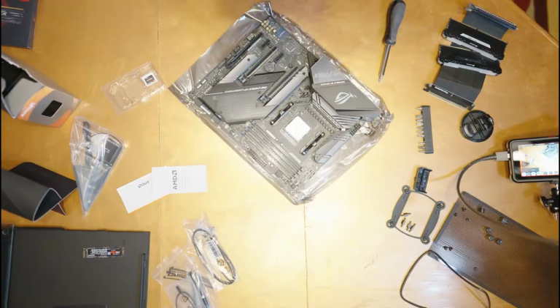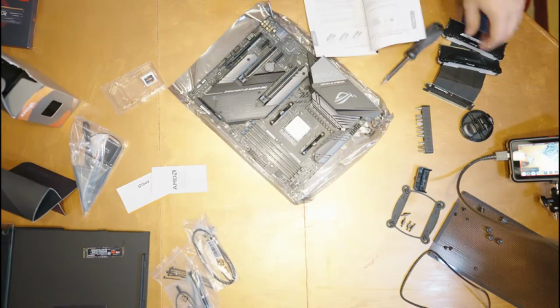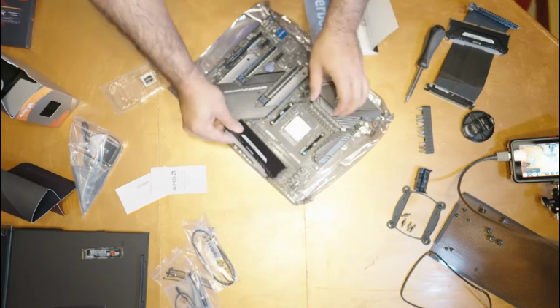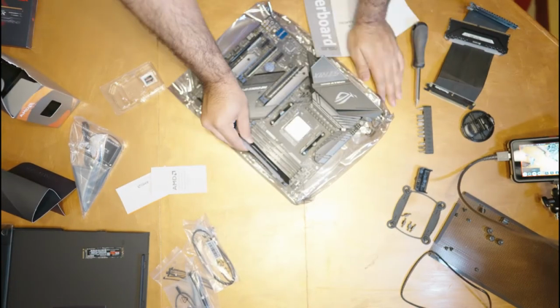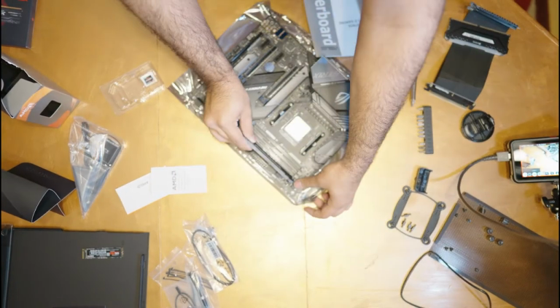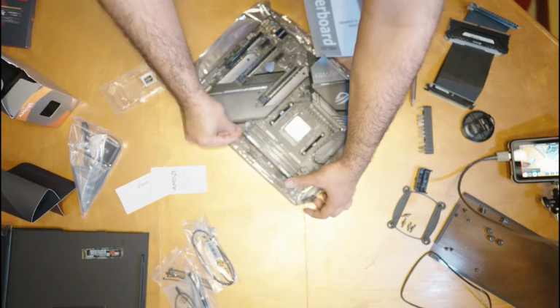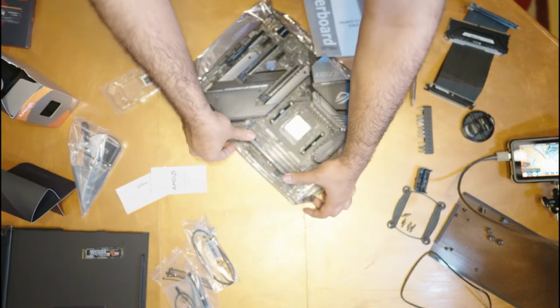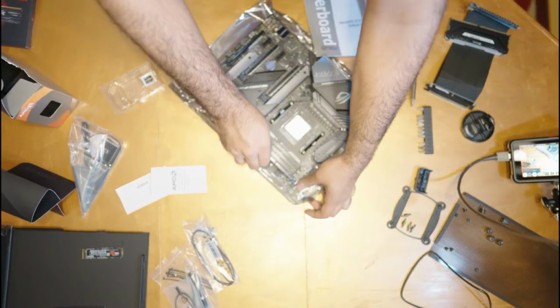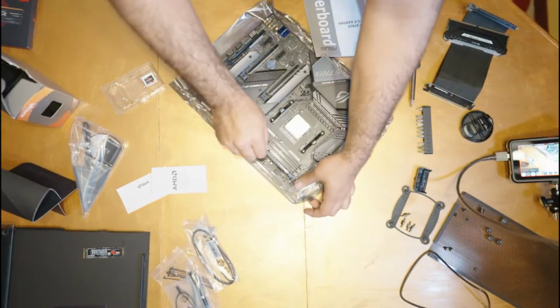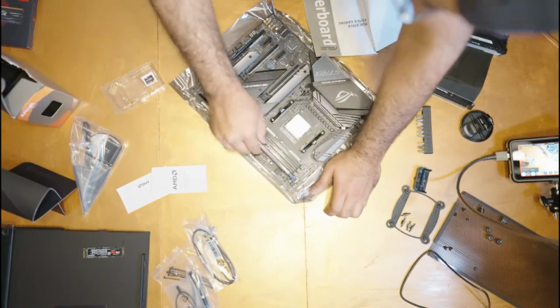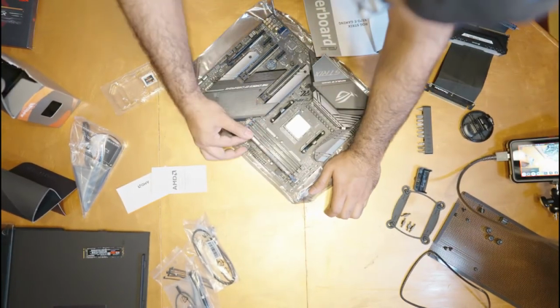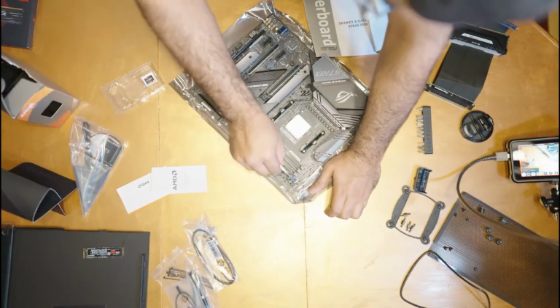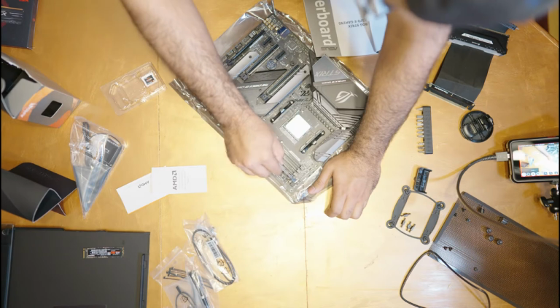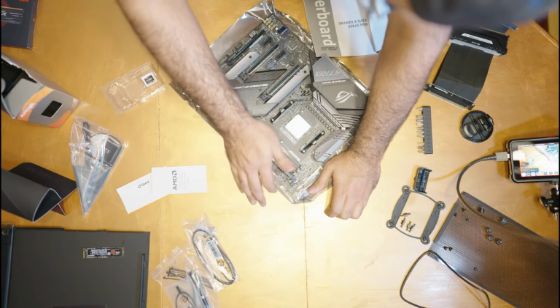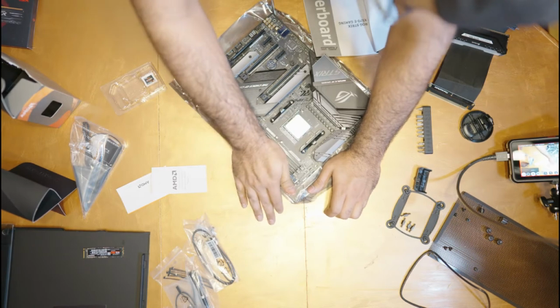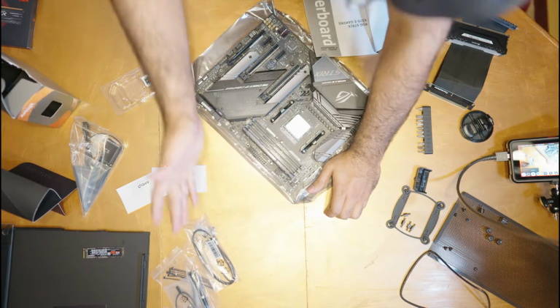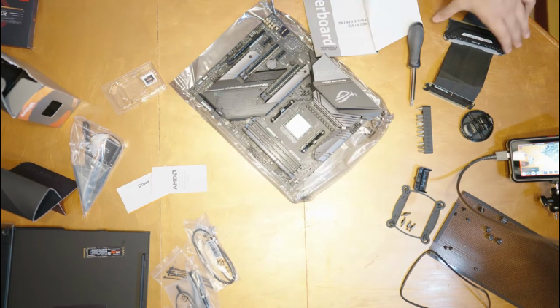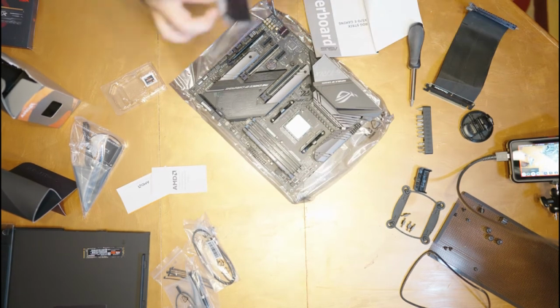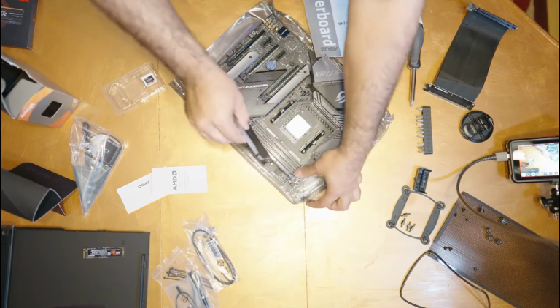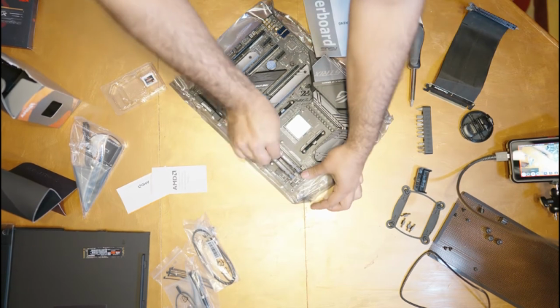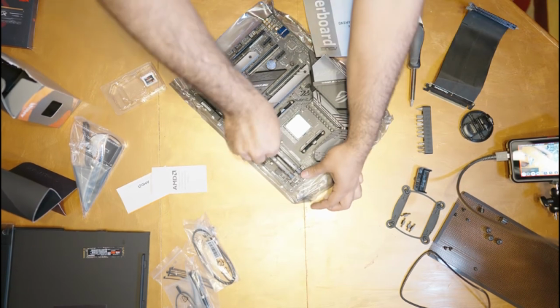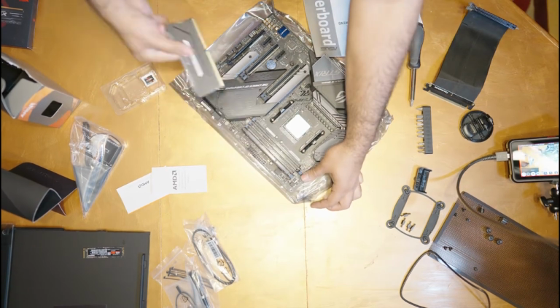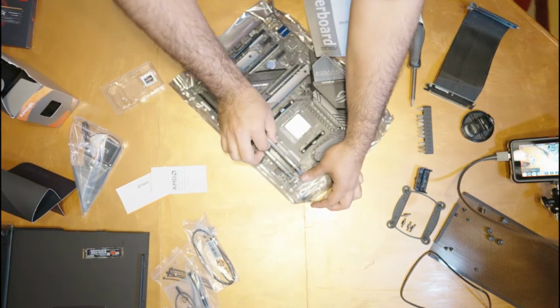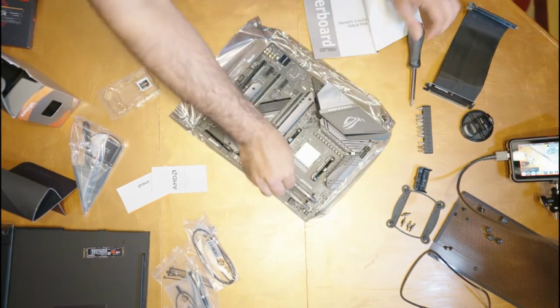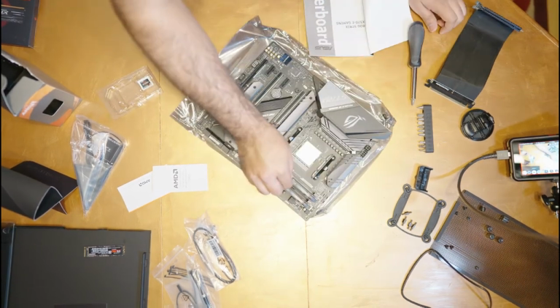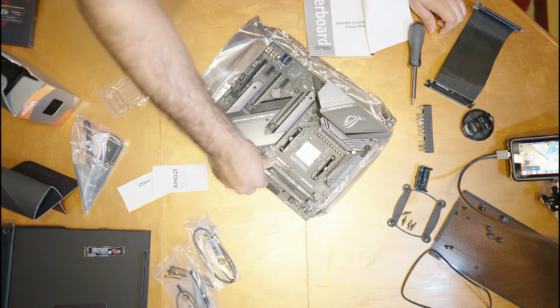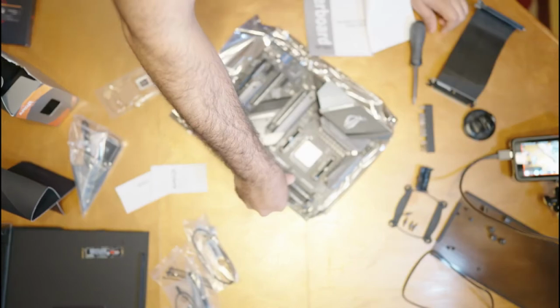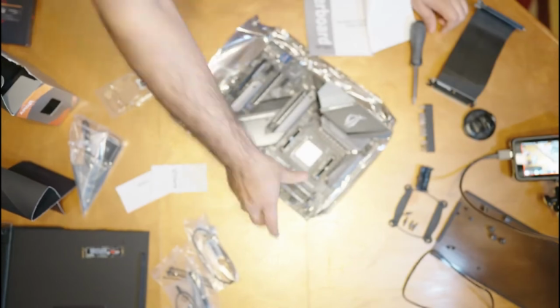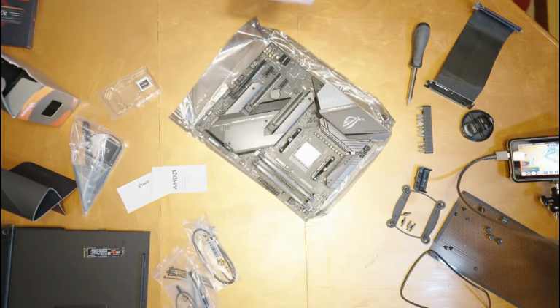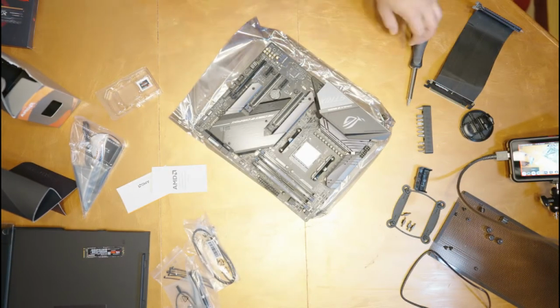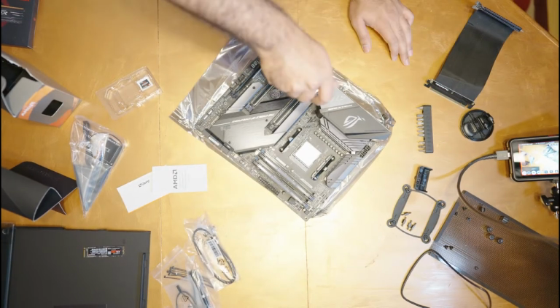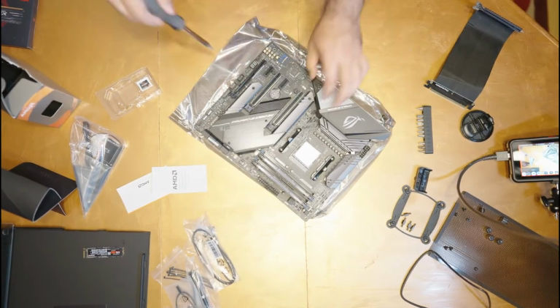Installing RAM is super easy. All you need to do is make sure you line up the pins correctly — there's one side with more pins and one side with less, with a gap in between. Make sure you pay attention to how you're lining them up, and don't try to jam RAM into a spot that it doesn't fit.